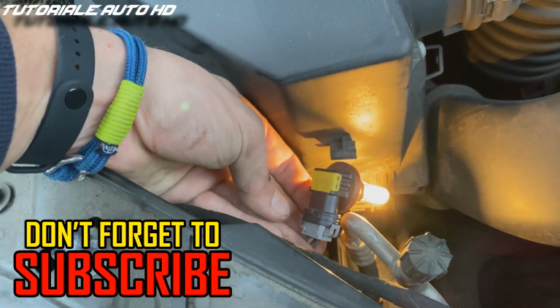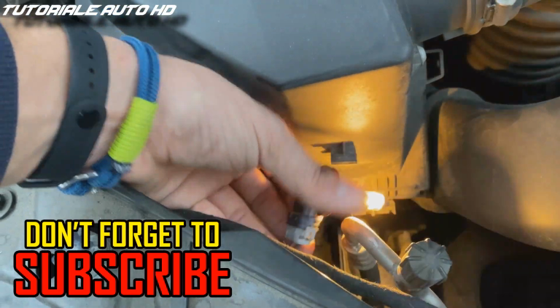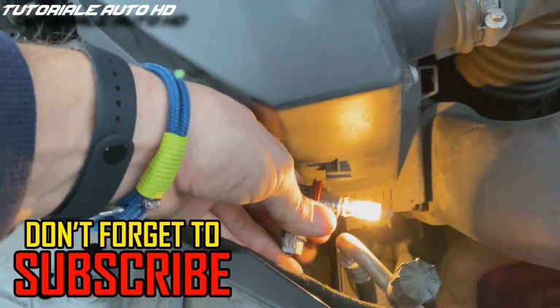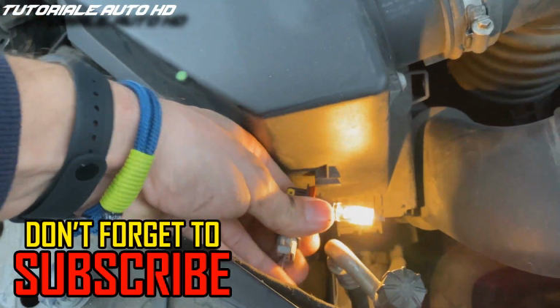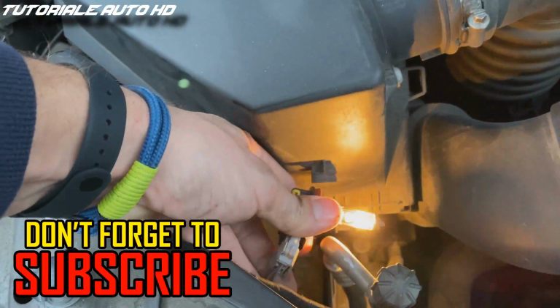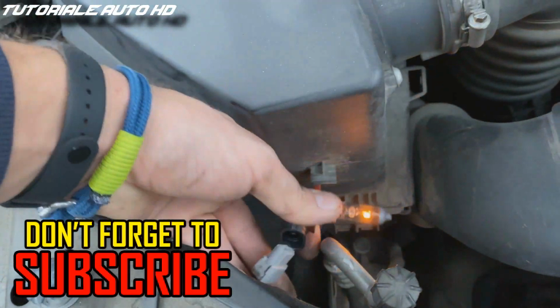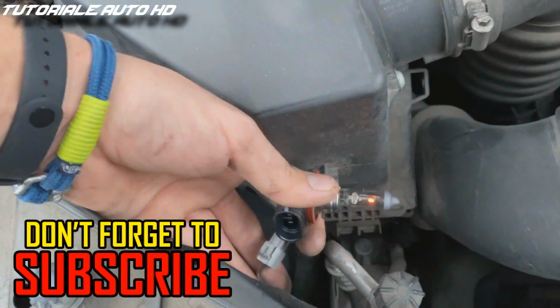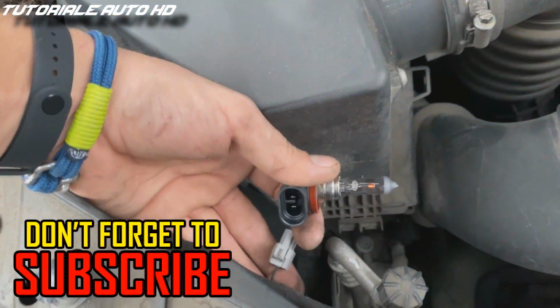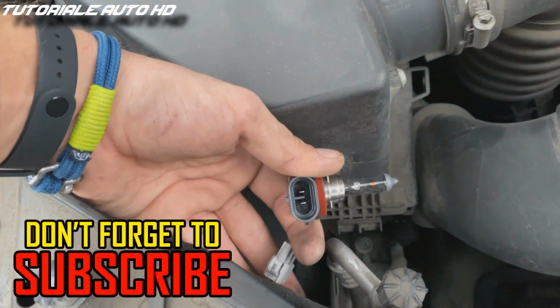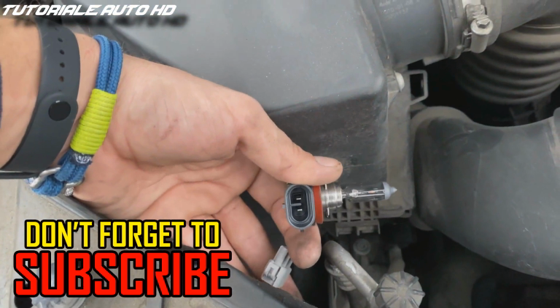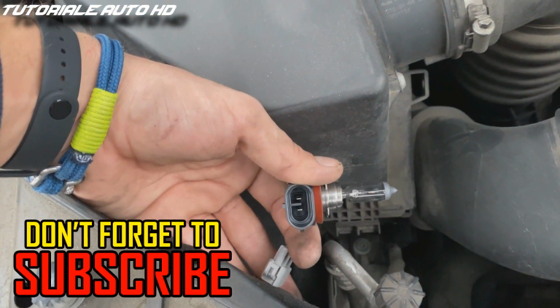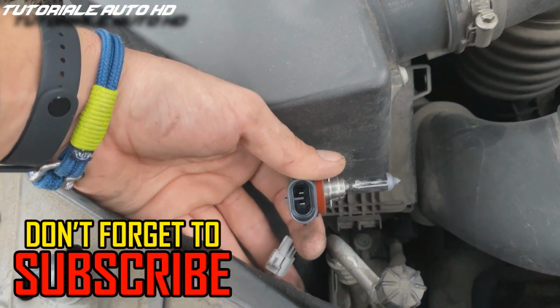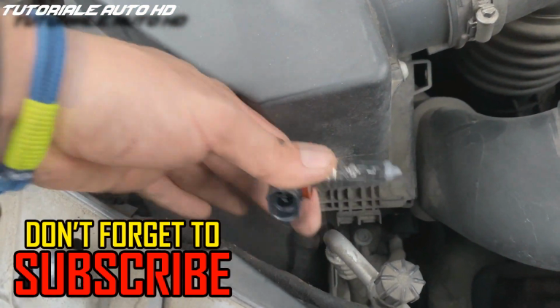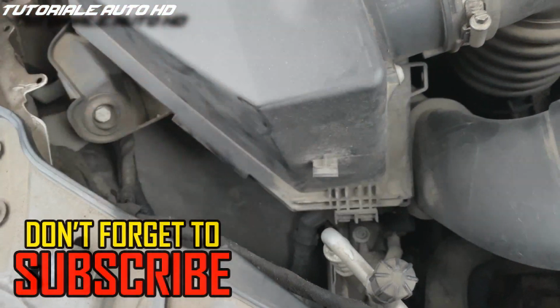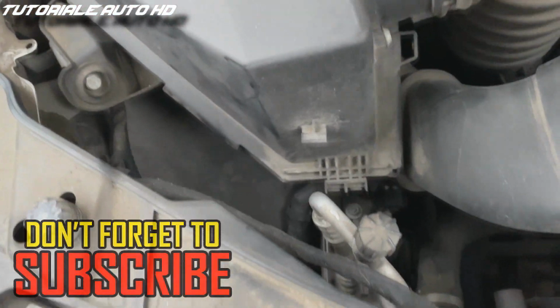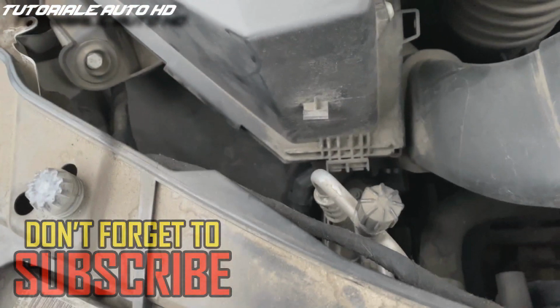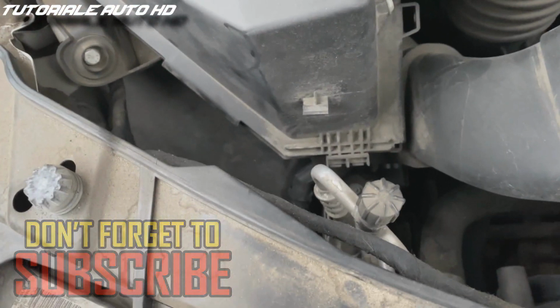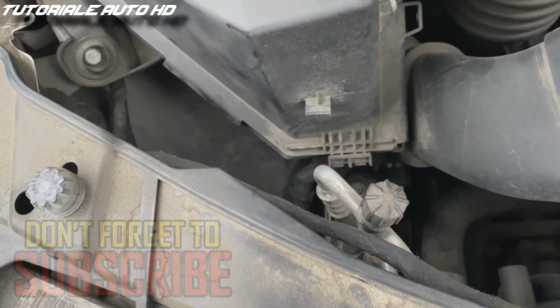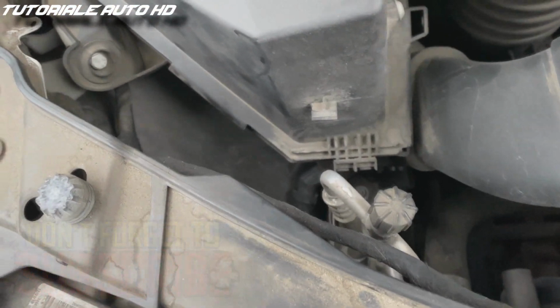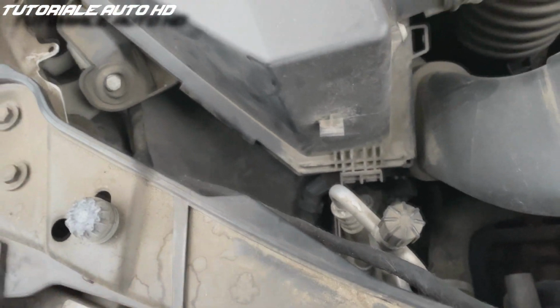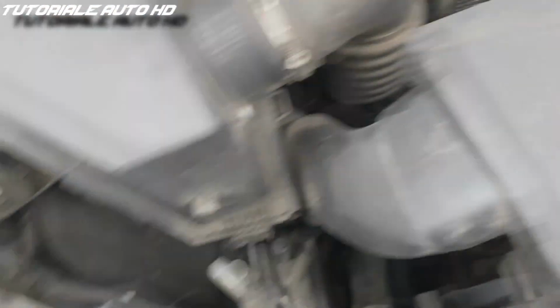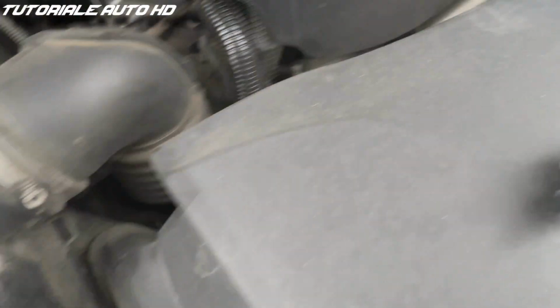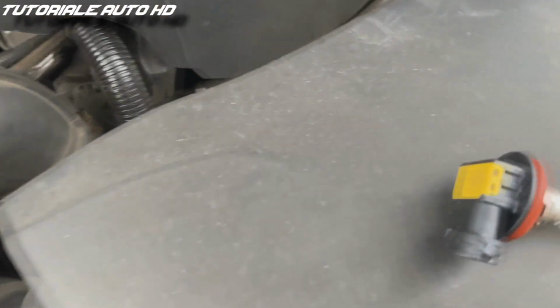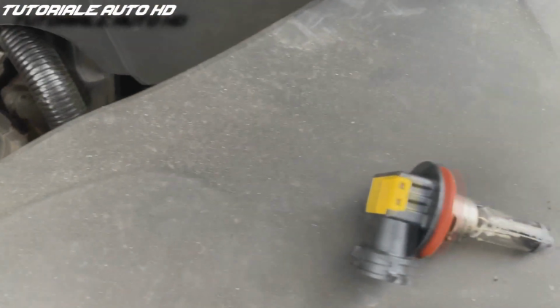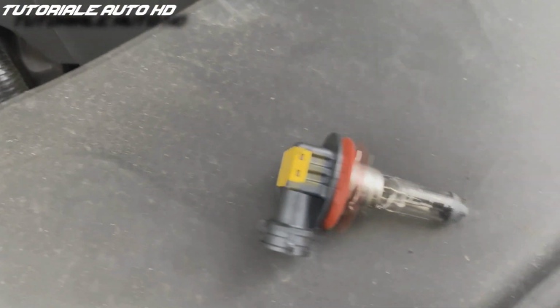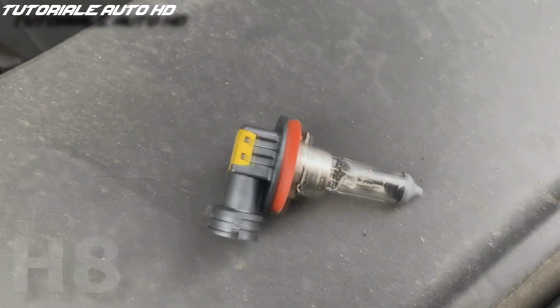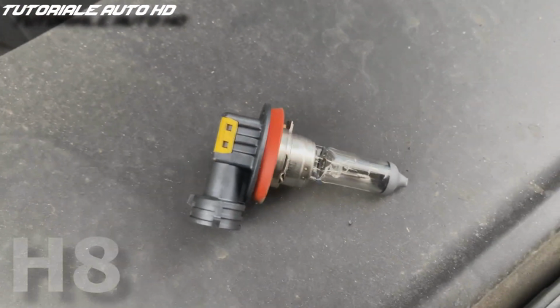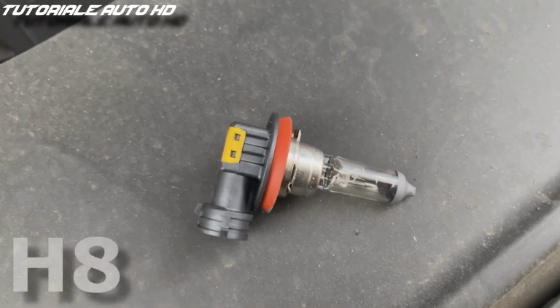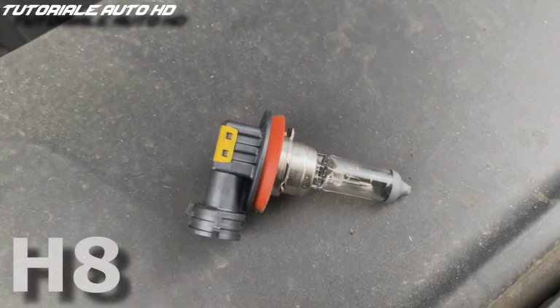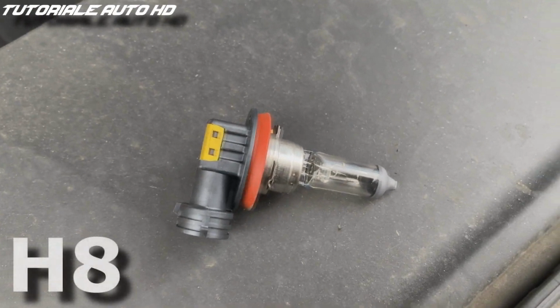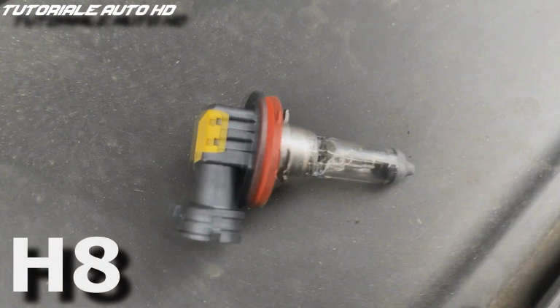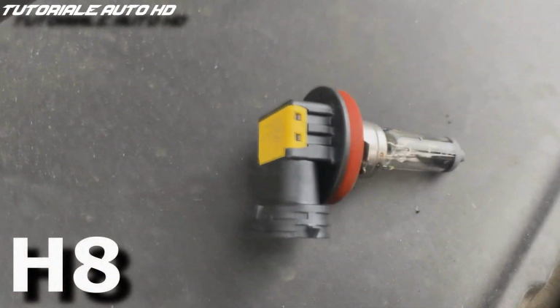Unplug the connector by releasing the side safety clip. The bulb type is H8.